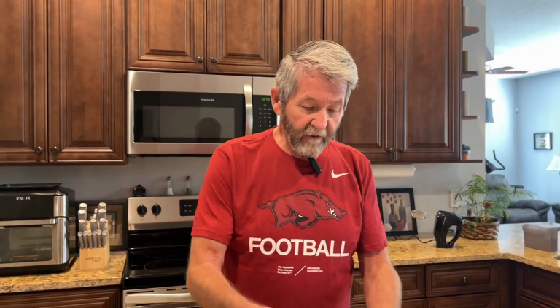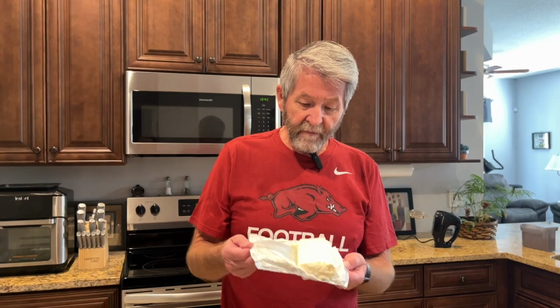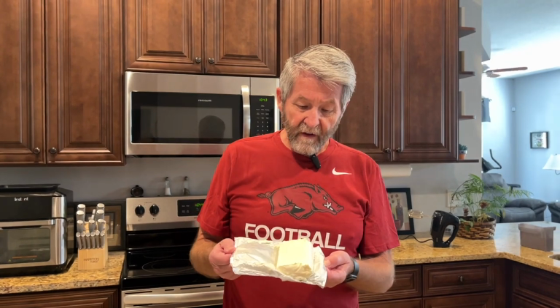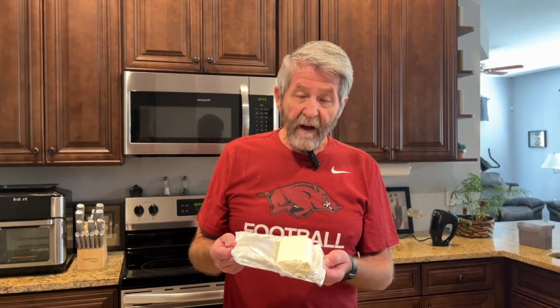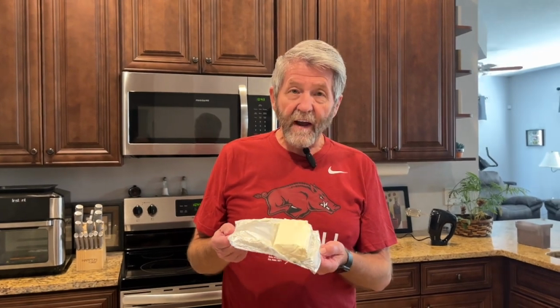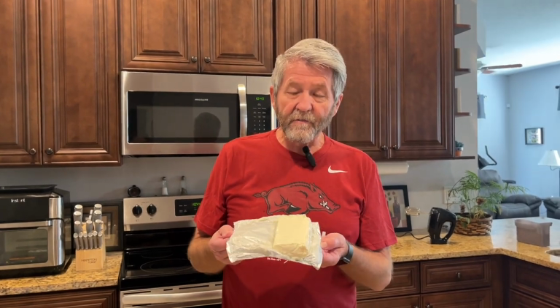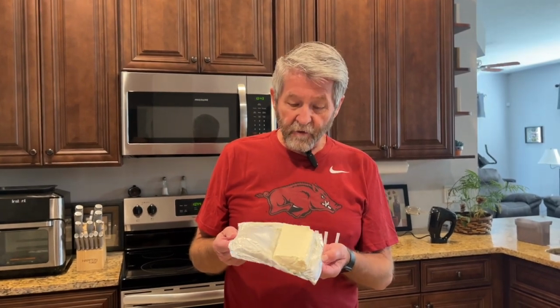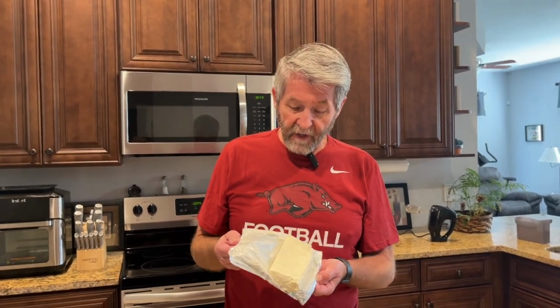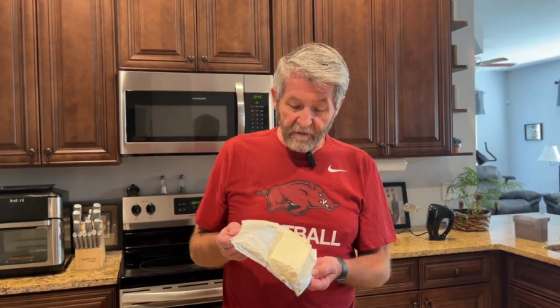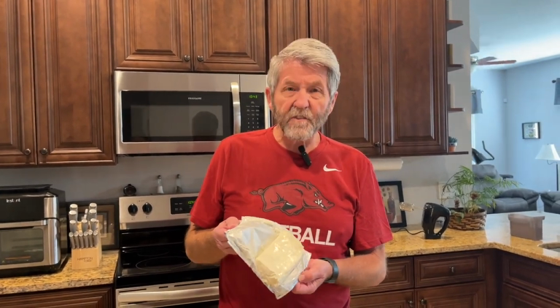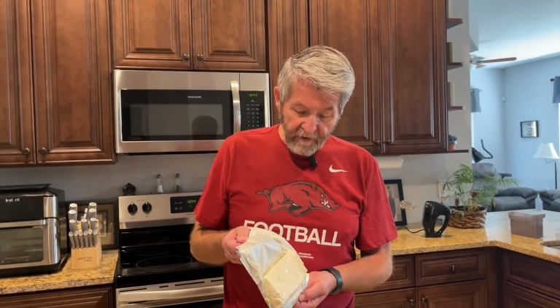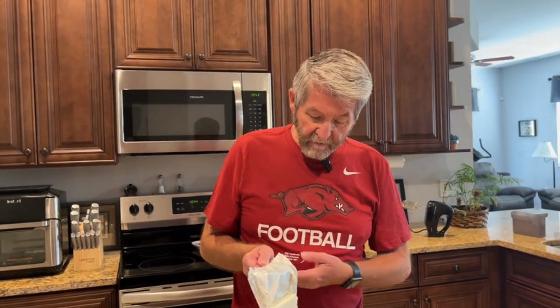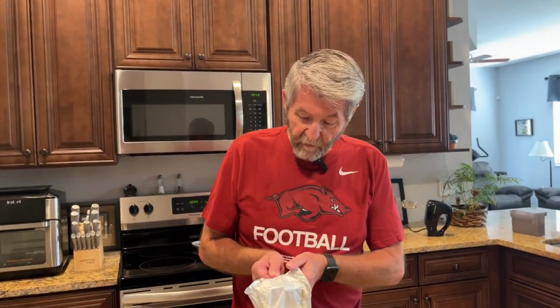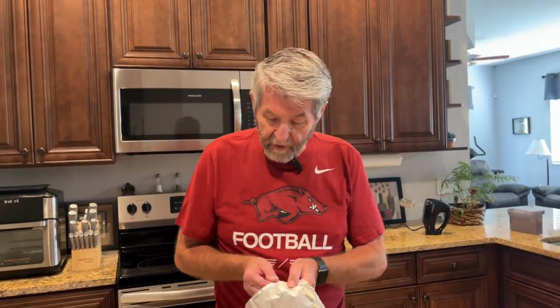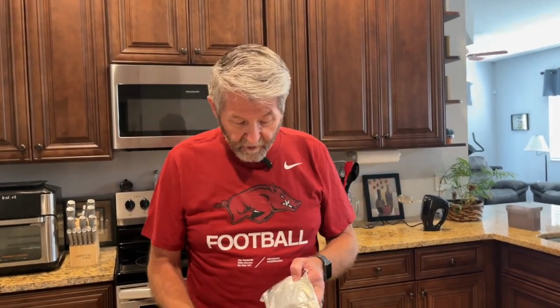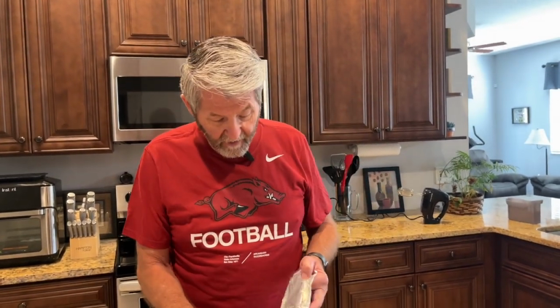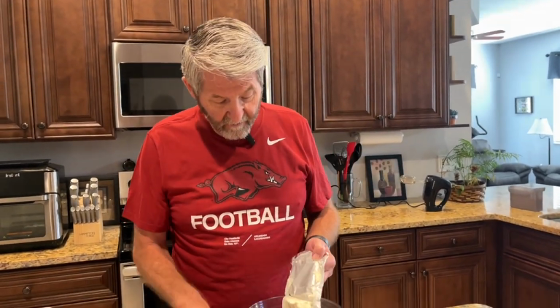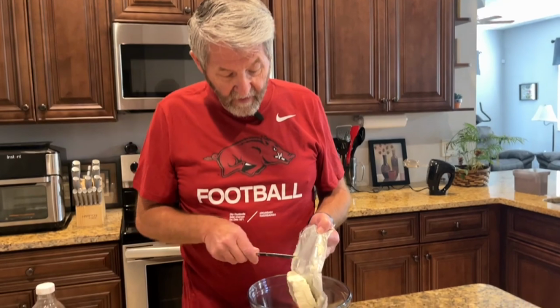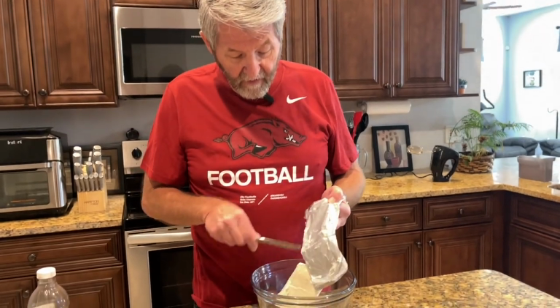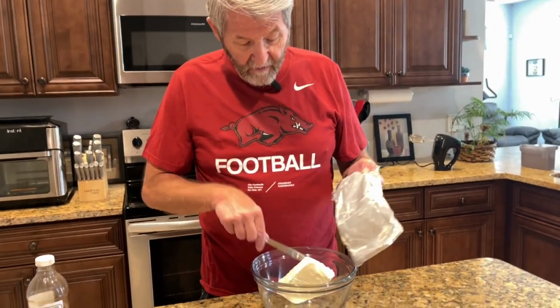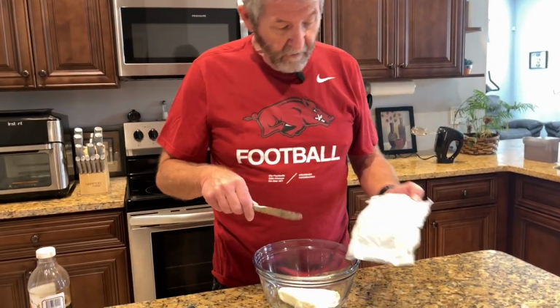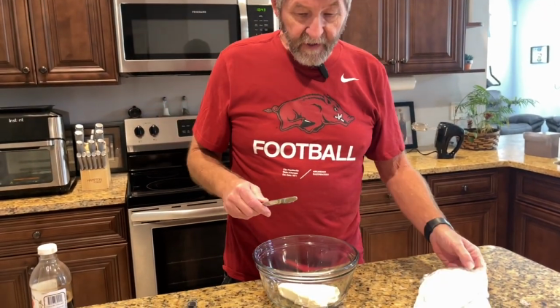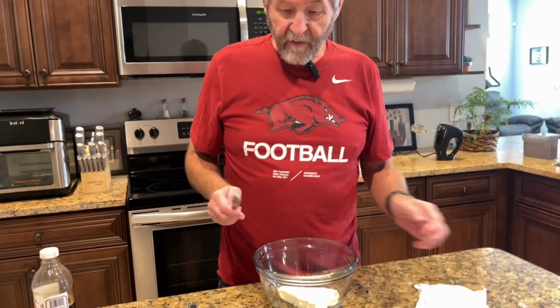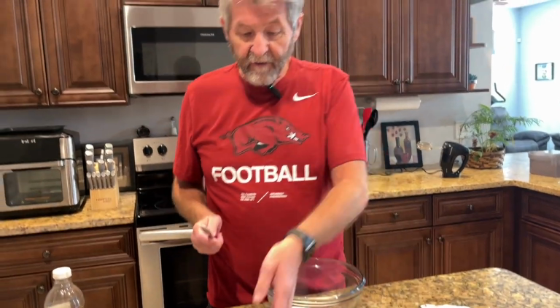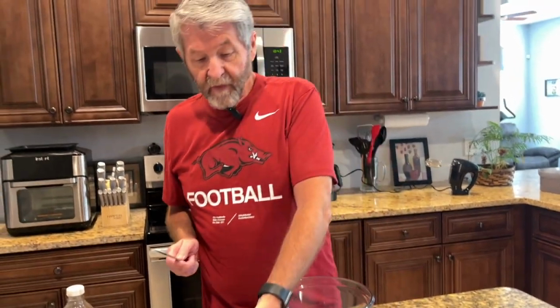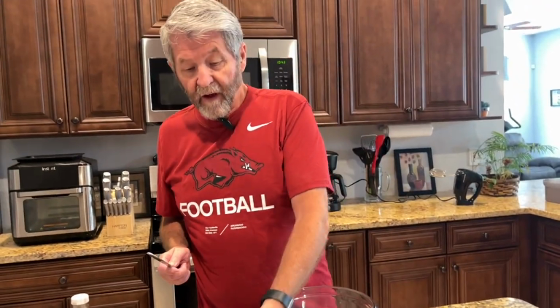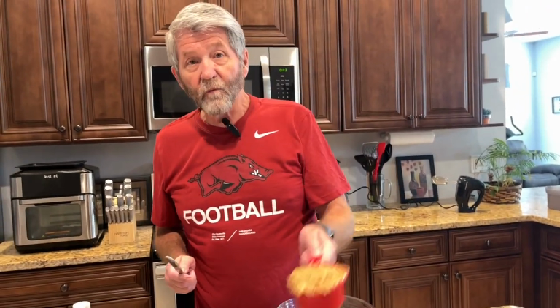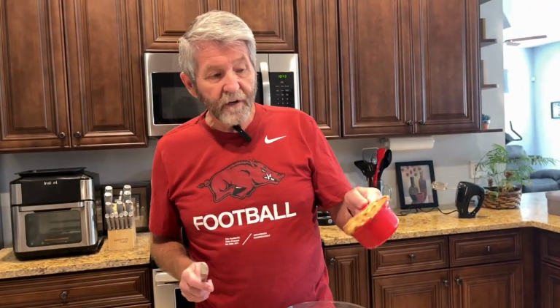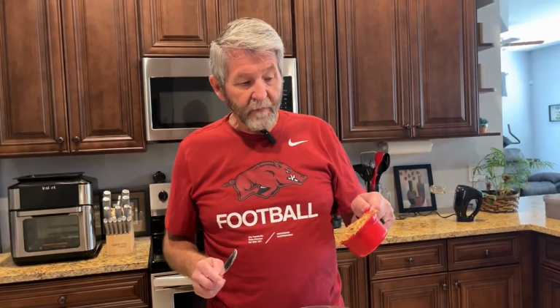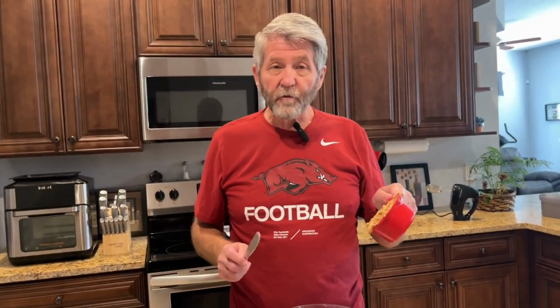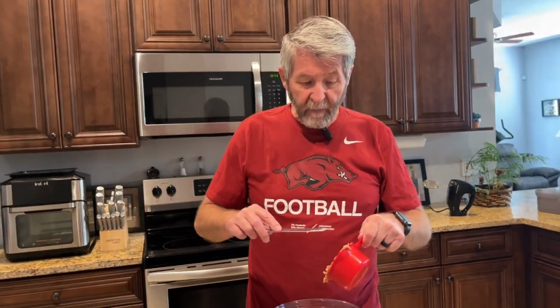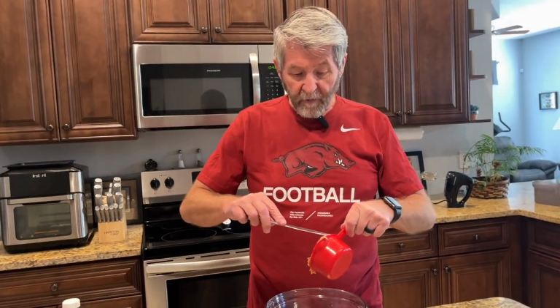First of all, I've got eight ounces of cream cheese that's softened — it's room temperature right now — so put that in there. And I've got one cup of creamy peanut butter.